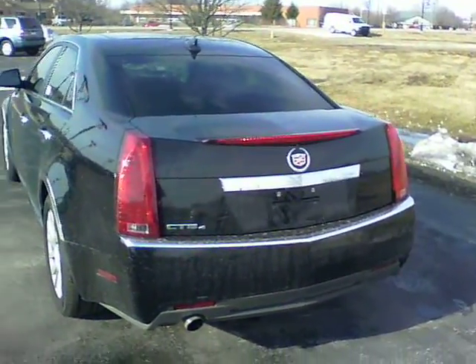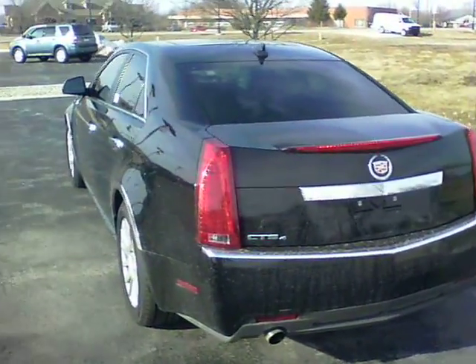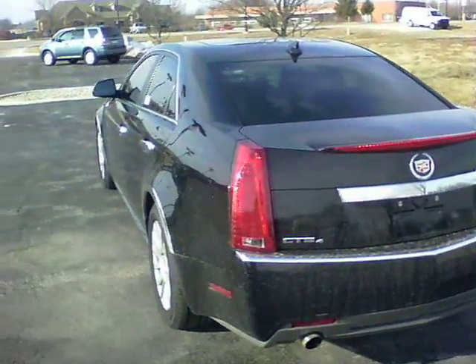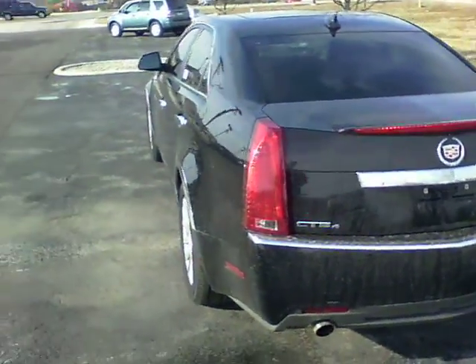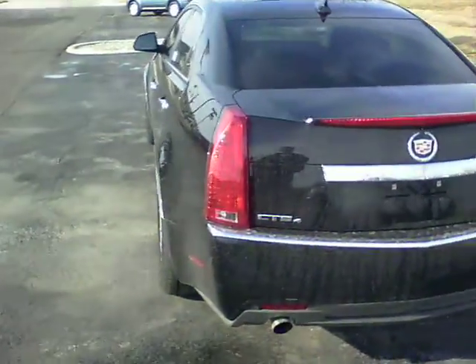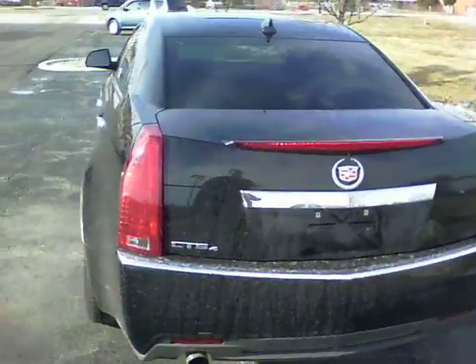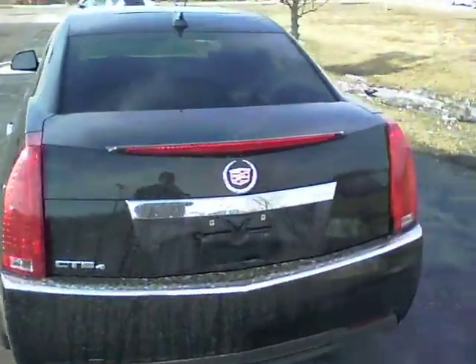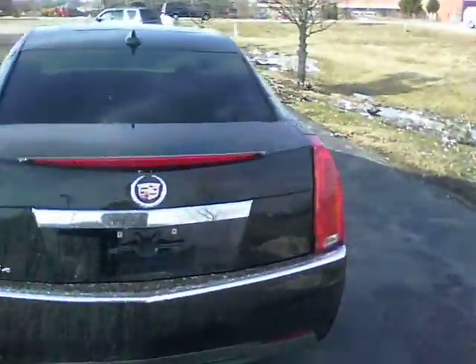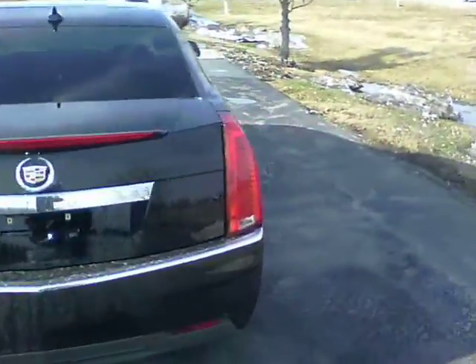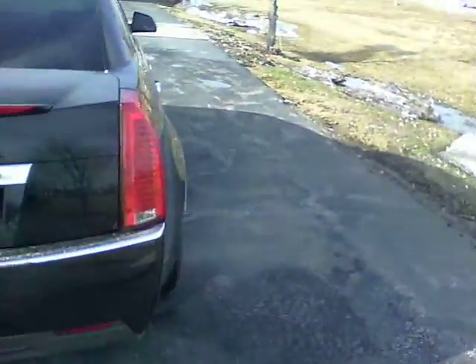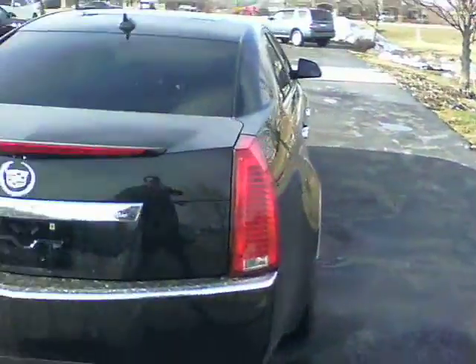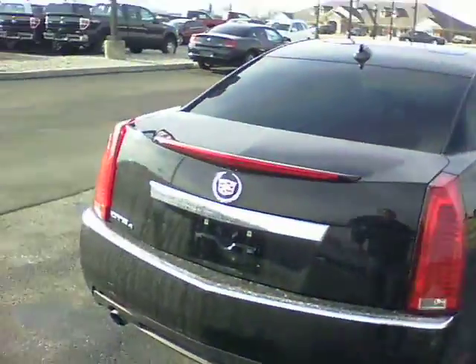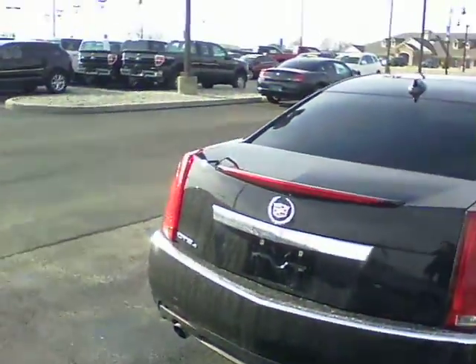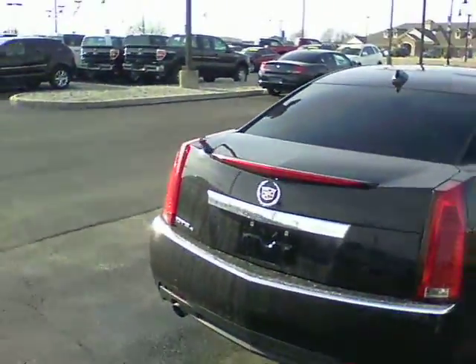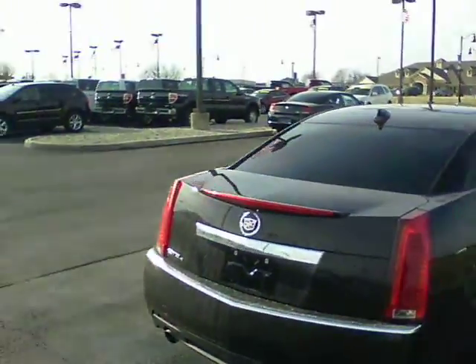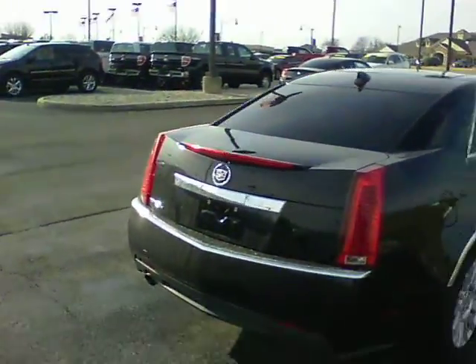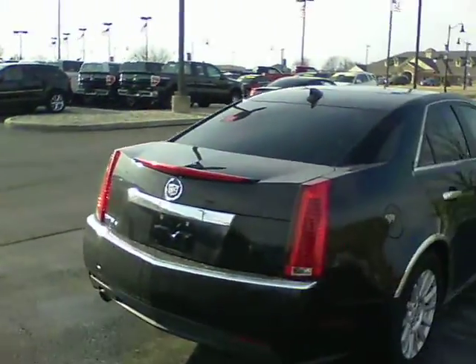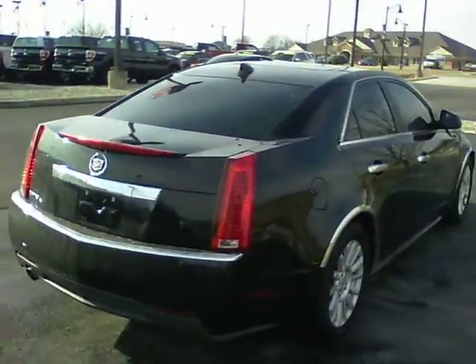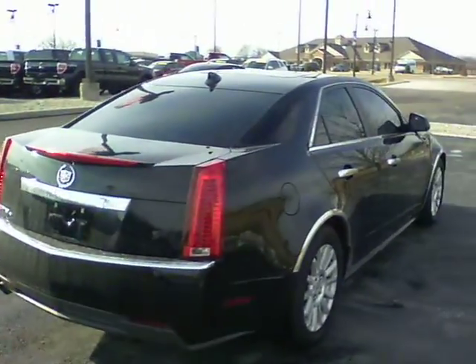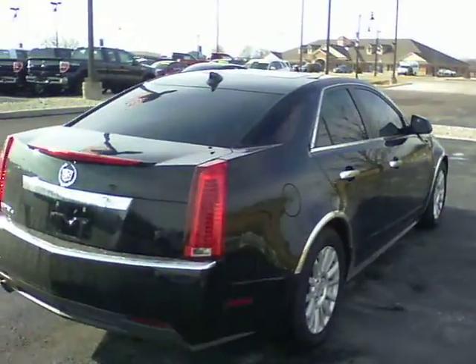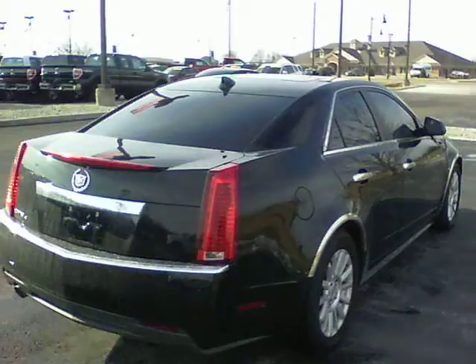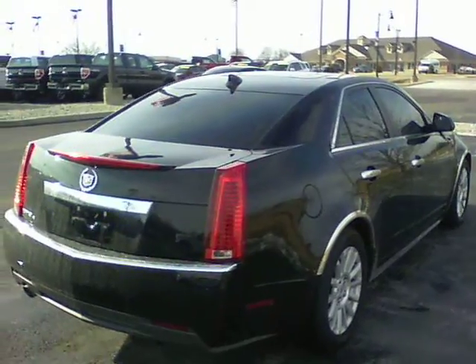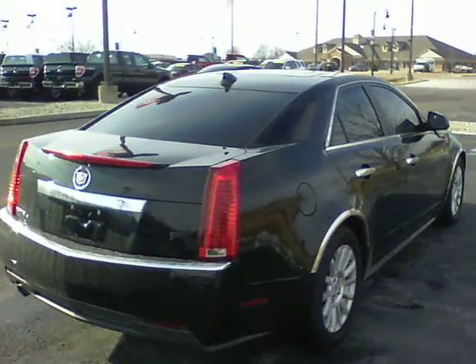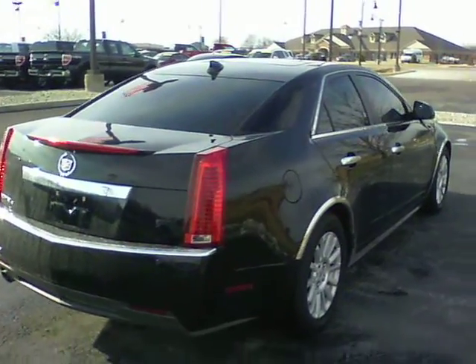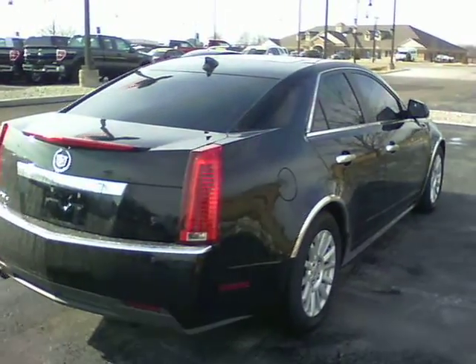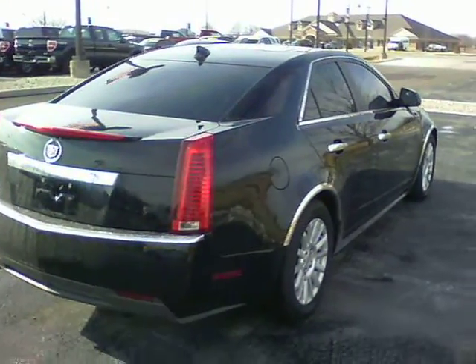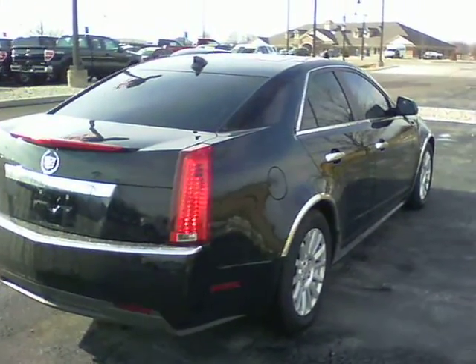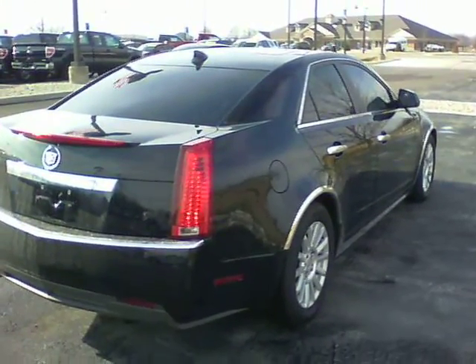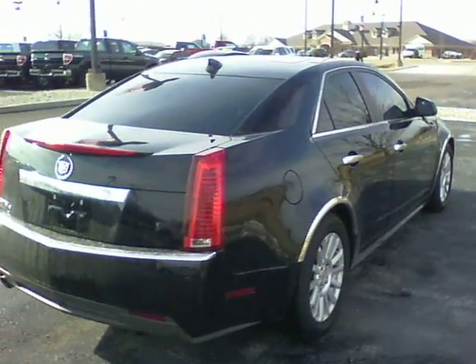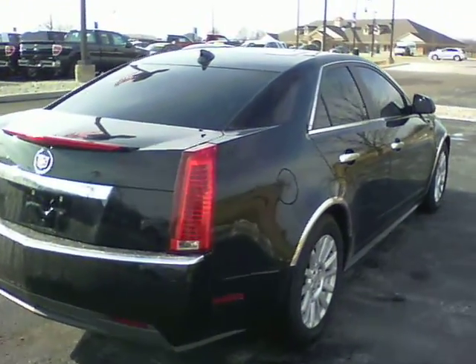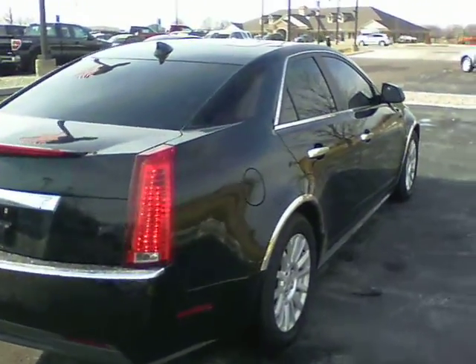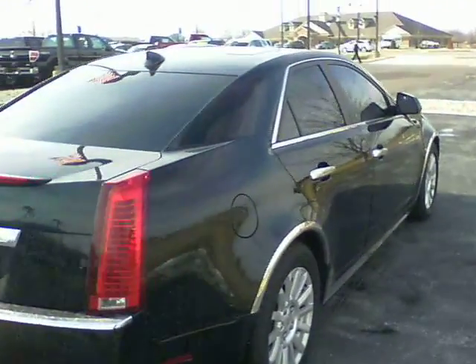Beautiful Cadillac, has 44,000 miles on it. This is a certified vehicle — we put our one year, 100,000 mile powertrain warranty on it.